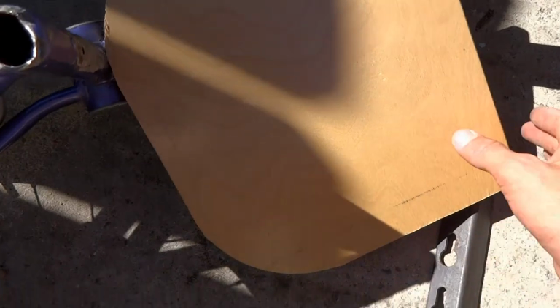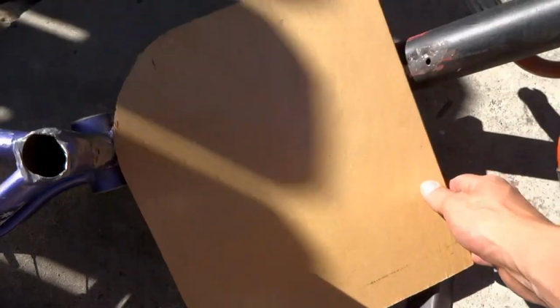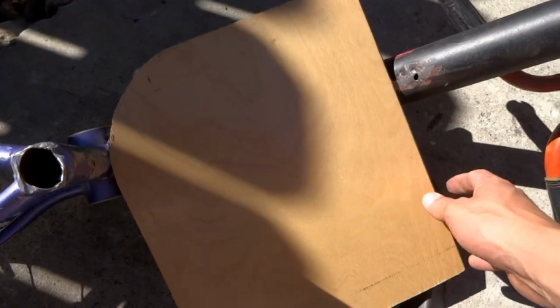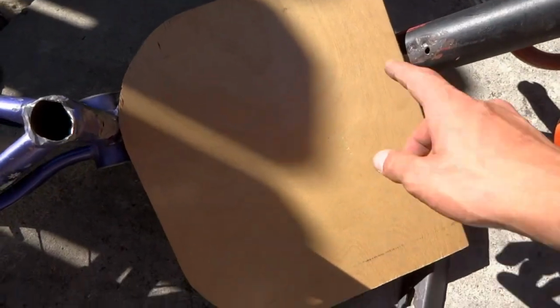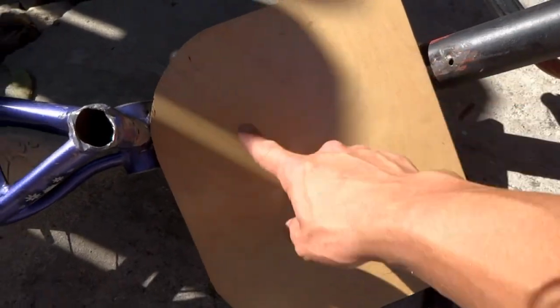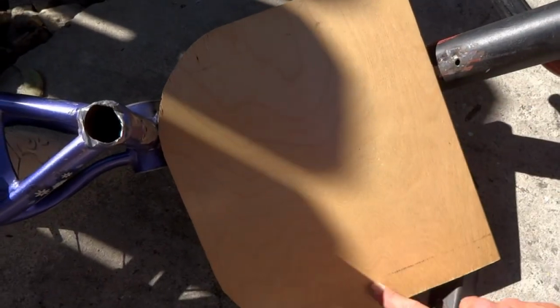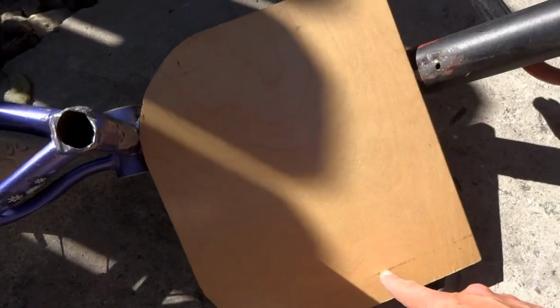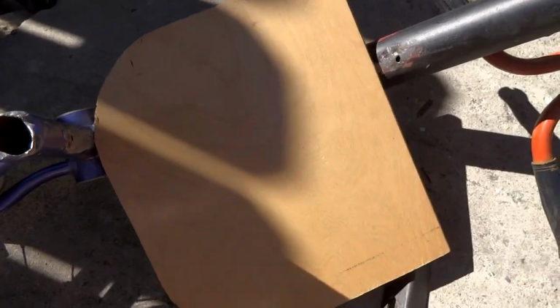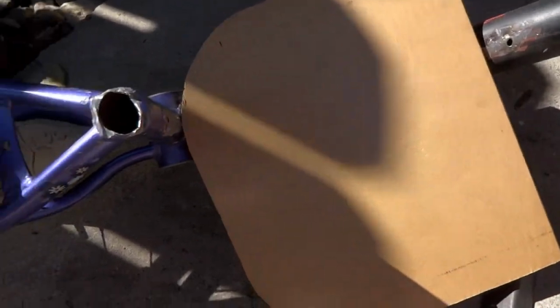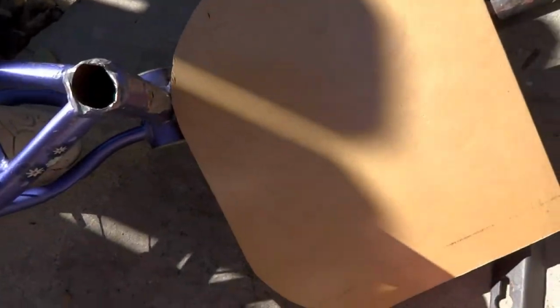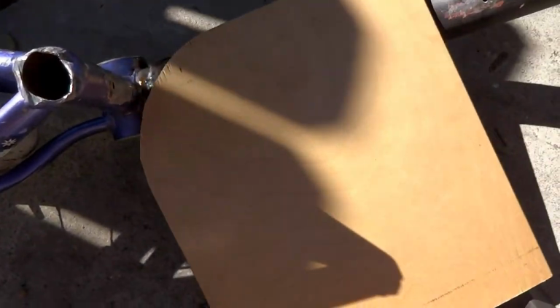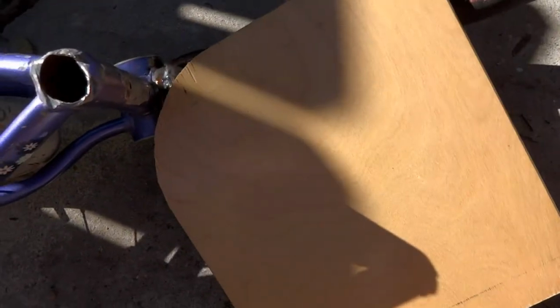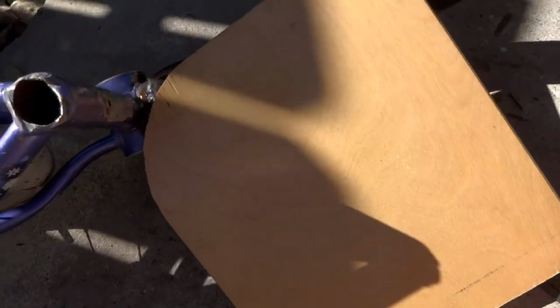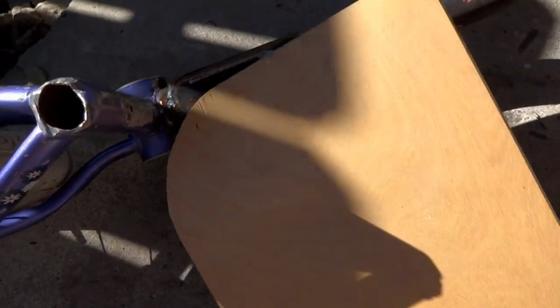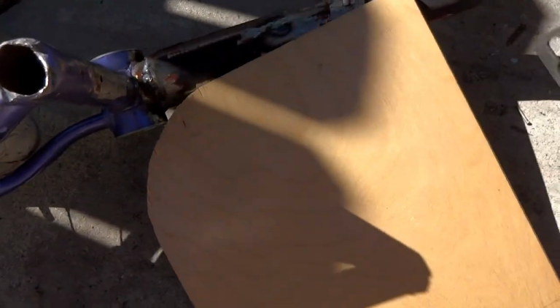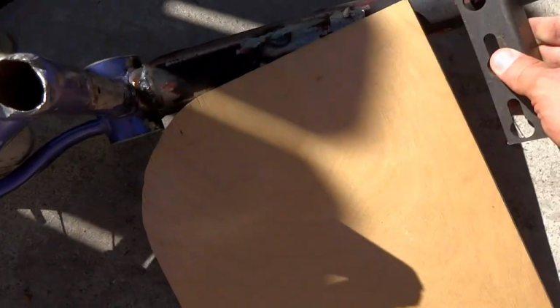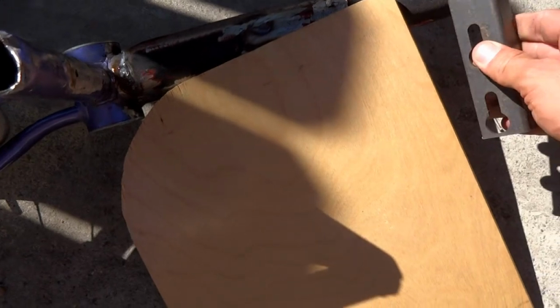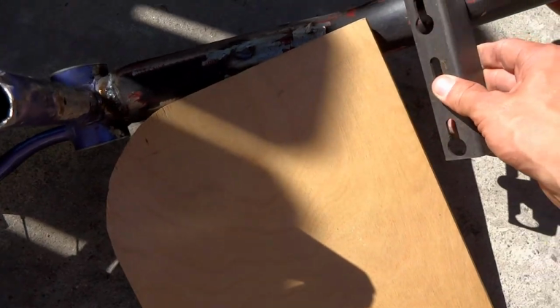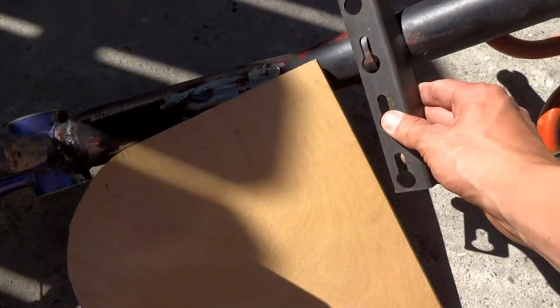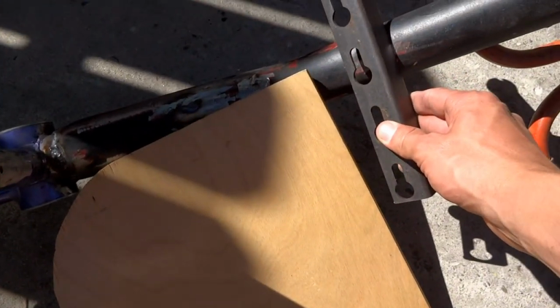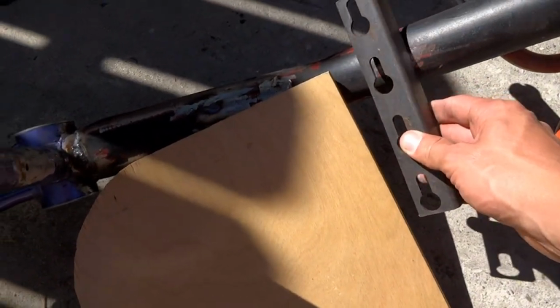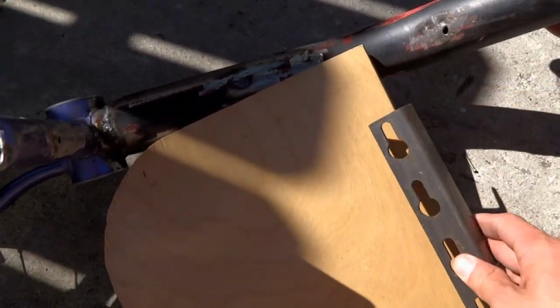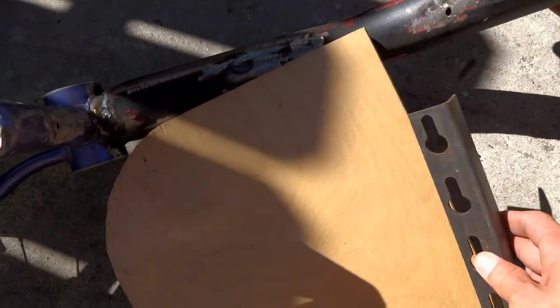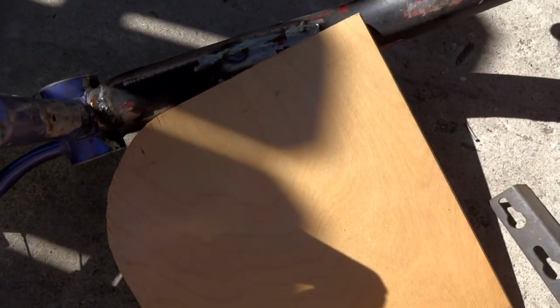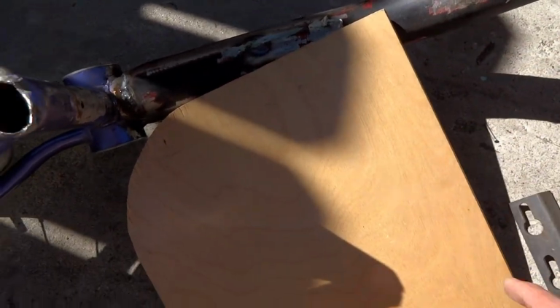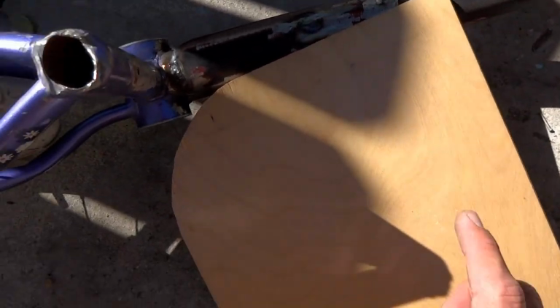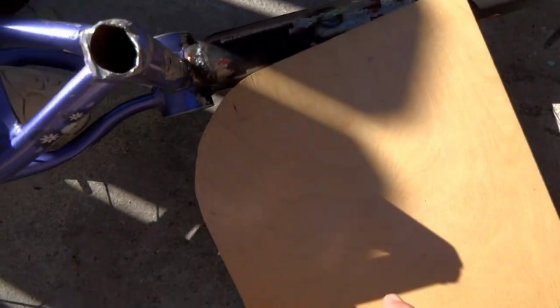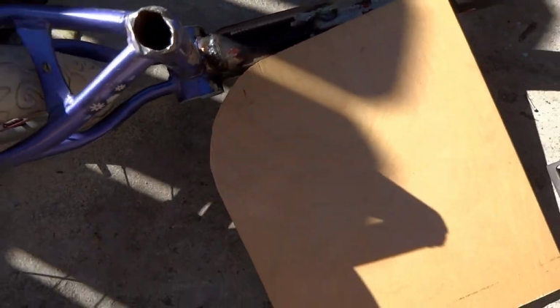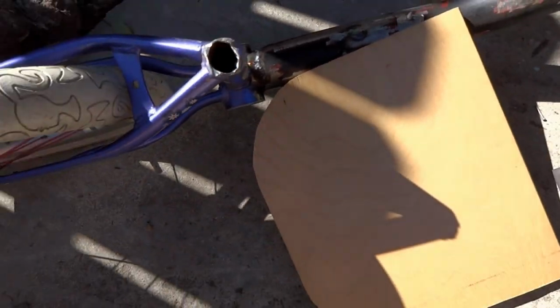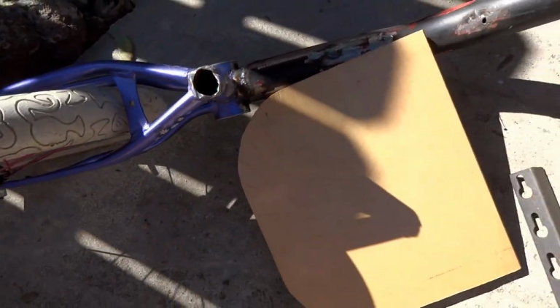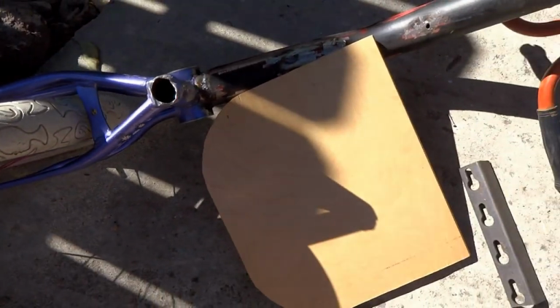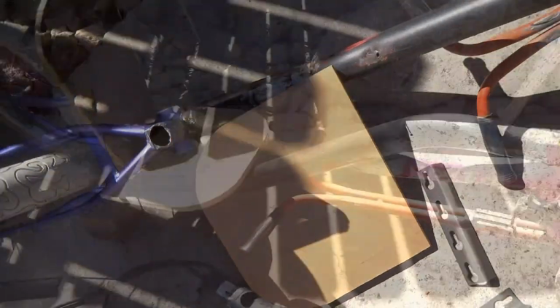So I've cut my seat out. I'm going to be working on mounting it — get the mounting brackets on so that I can bolt it down. And then we'll see what I can do about learning to ride this.